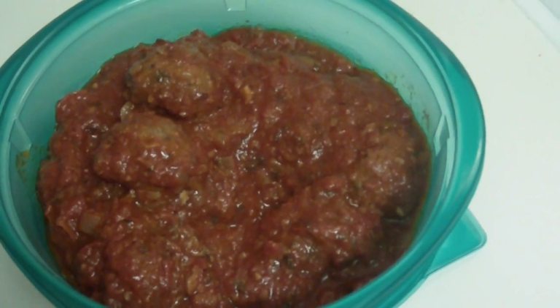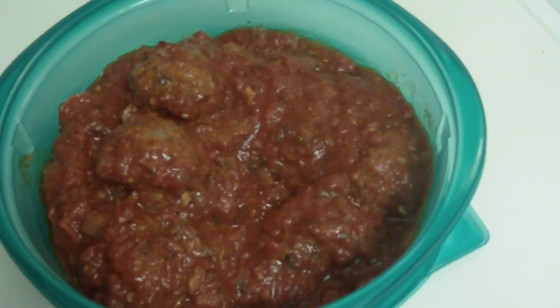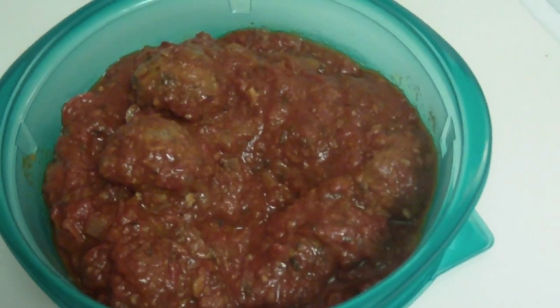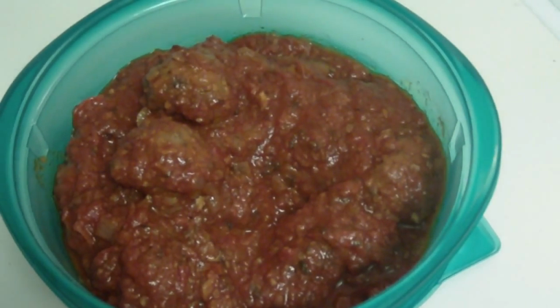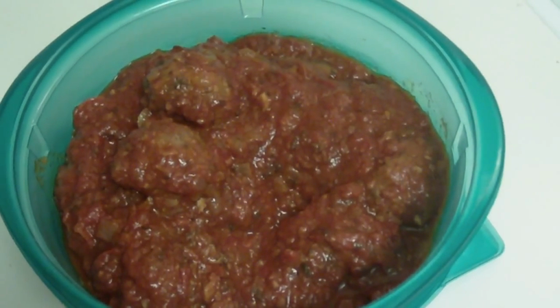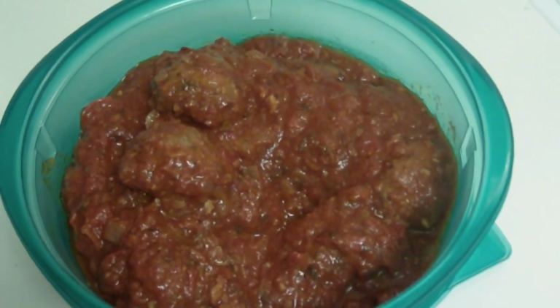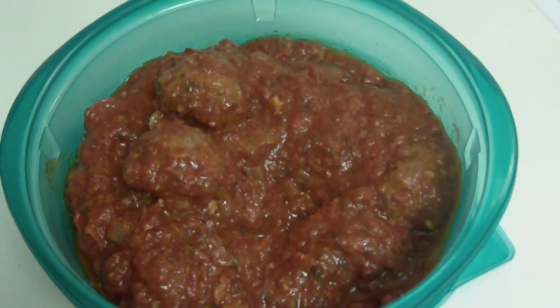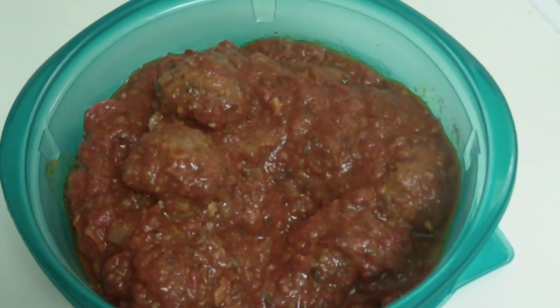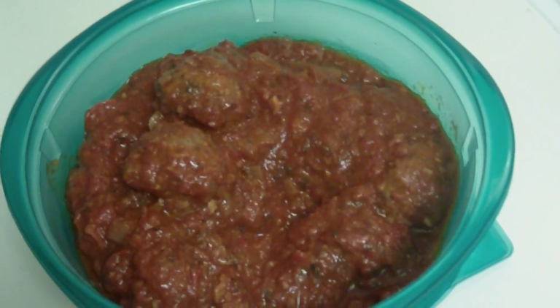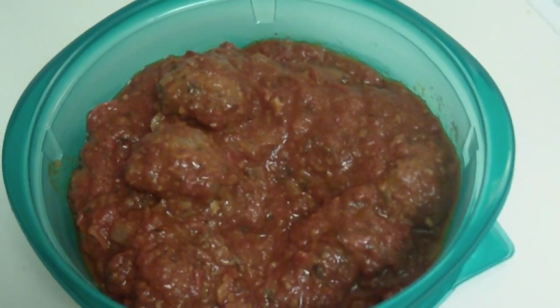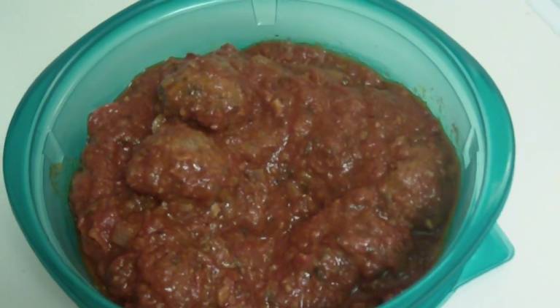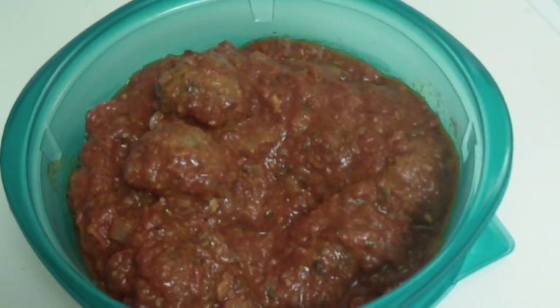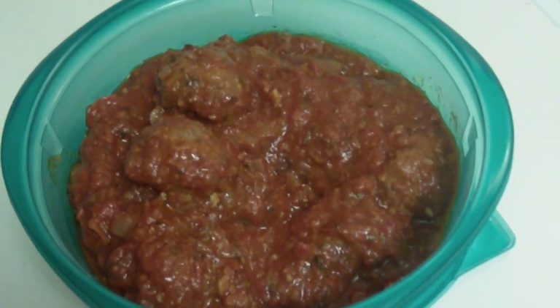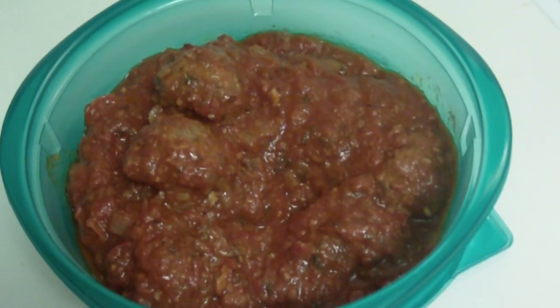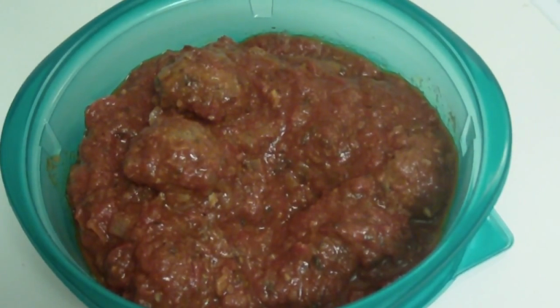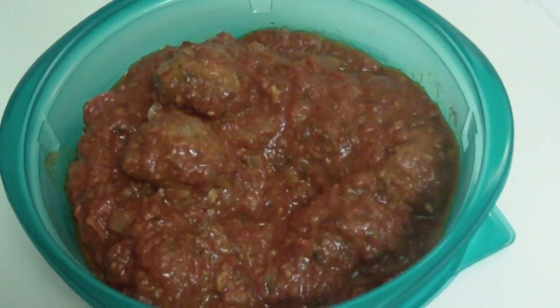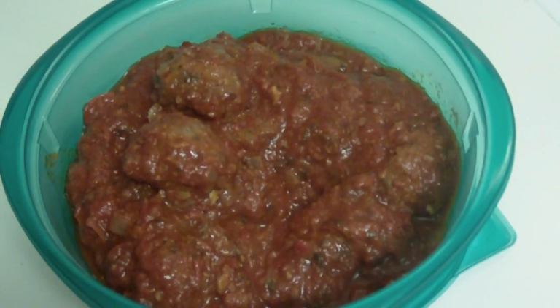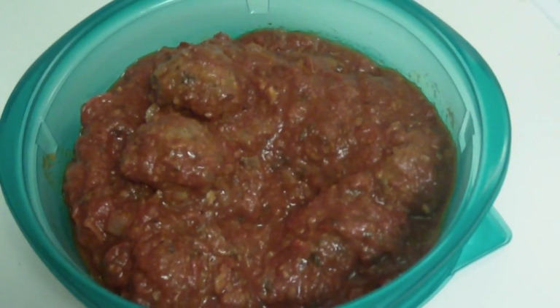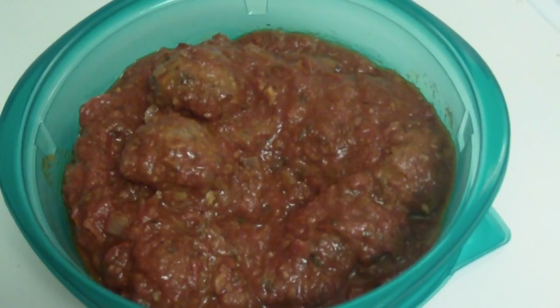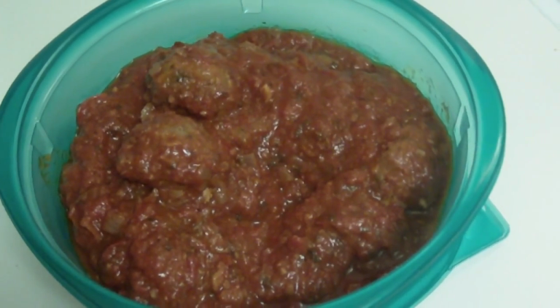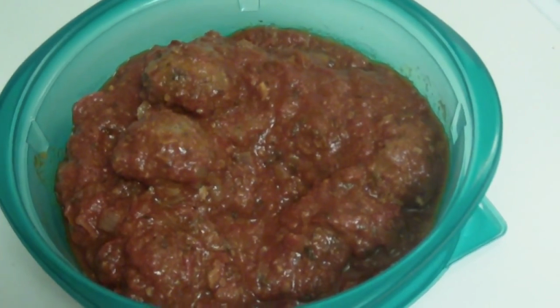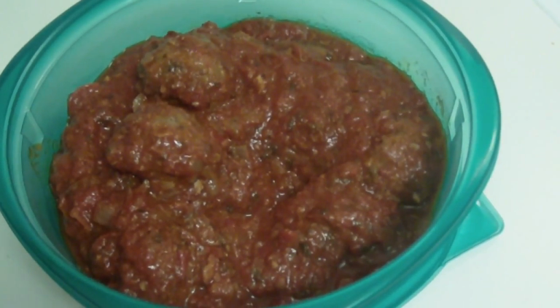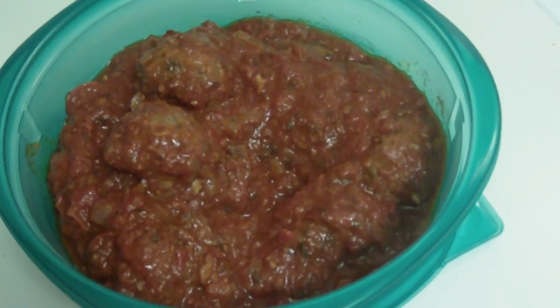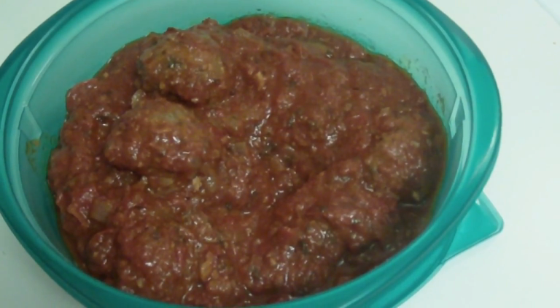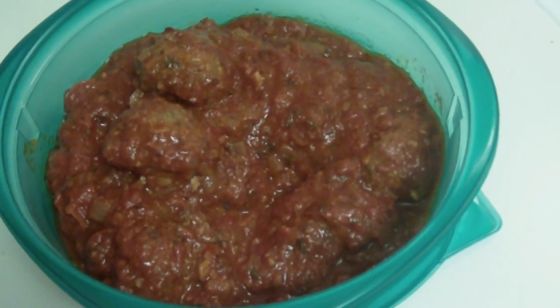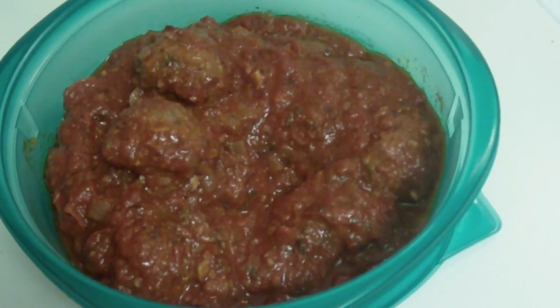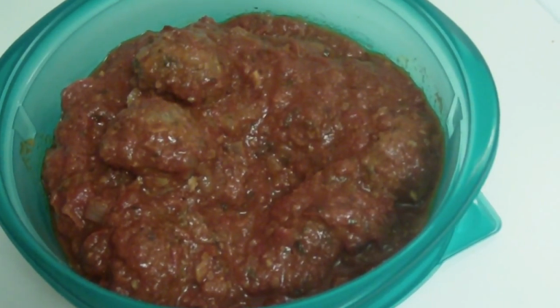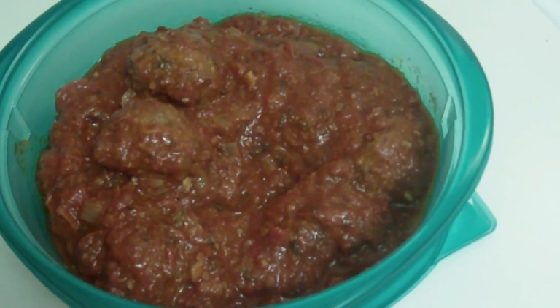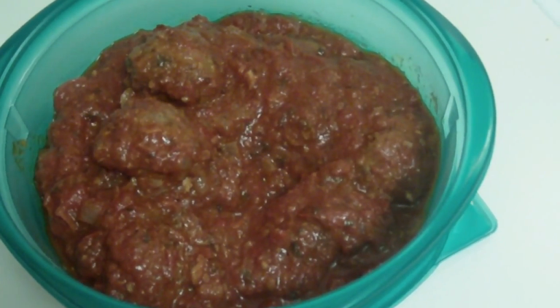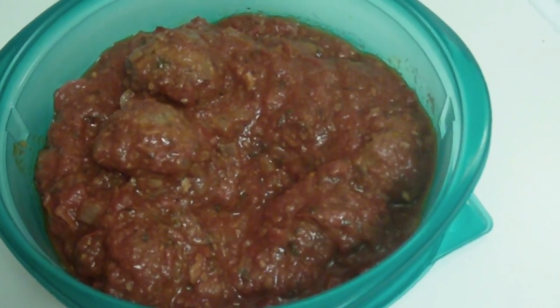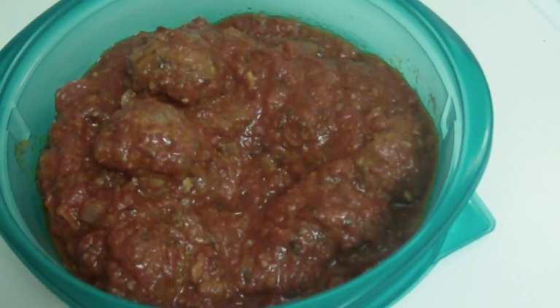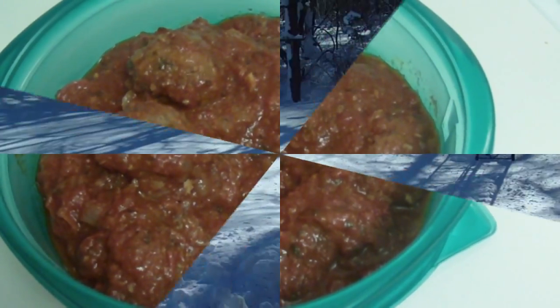I have enough meatballs and sauce left over for another meal, so I'm going to freeze that. I wanted to say that adding that olive oil to the ground turkey made a world of difference — they were so moist, so I'm glad I did that.